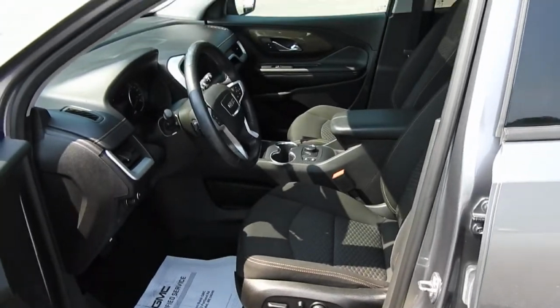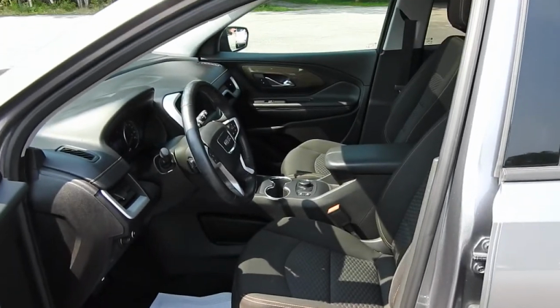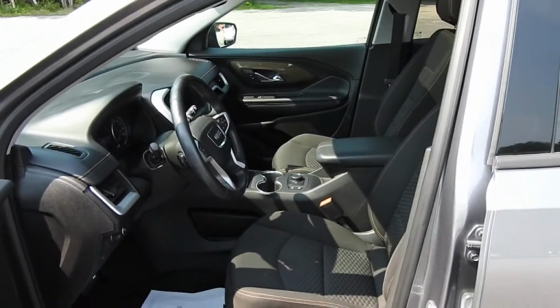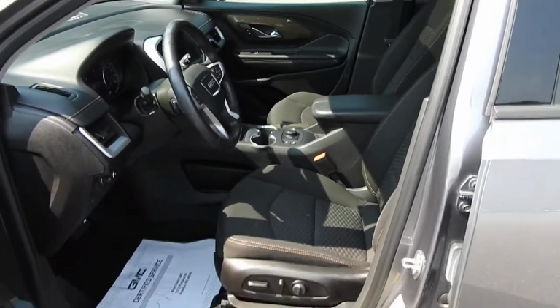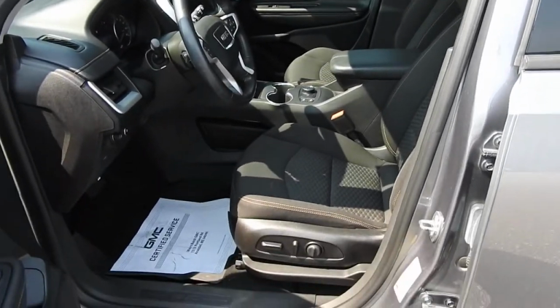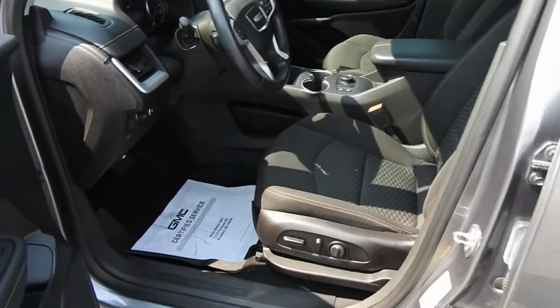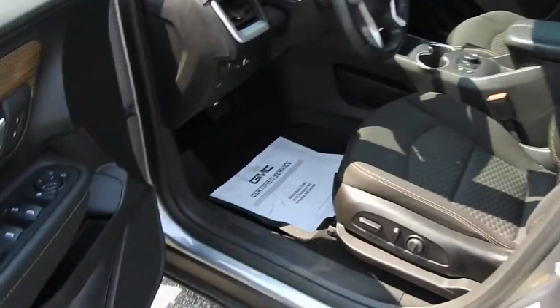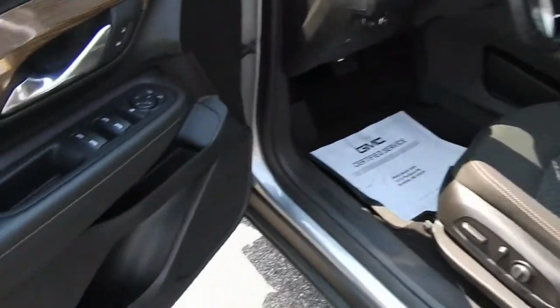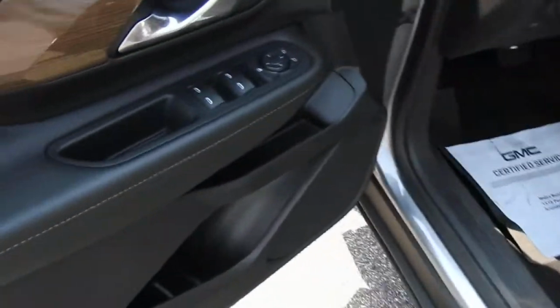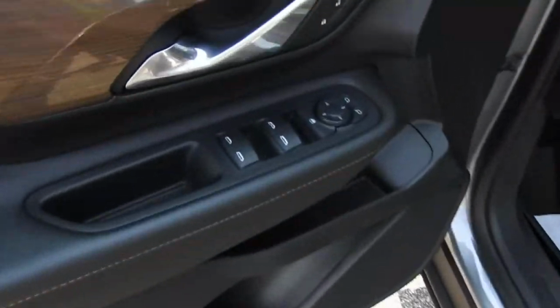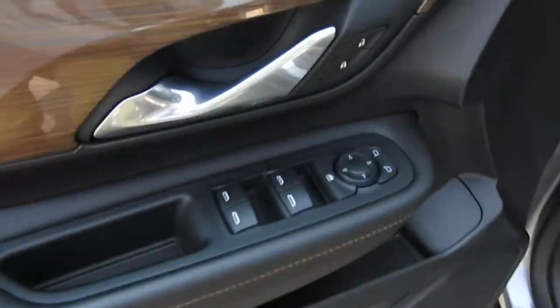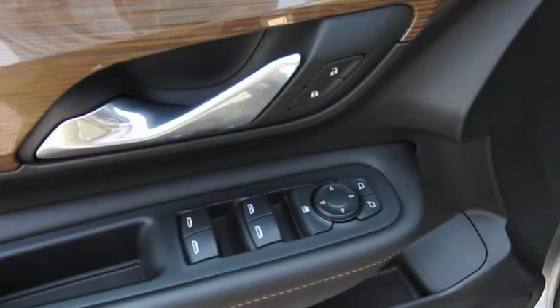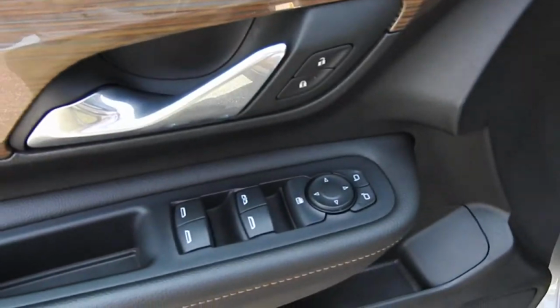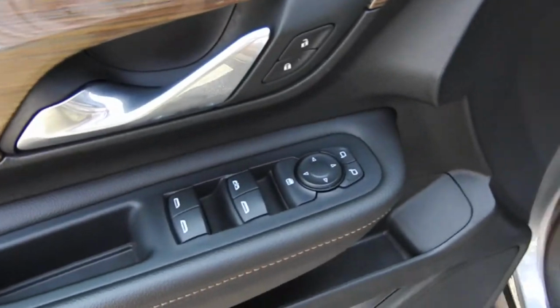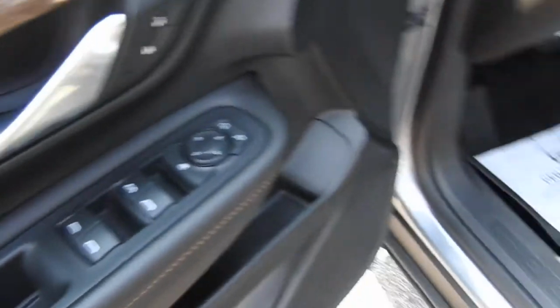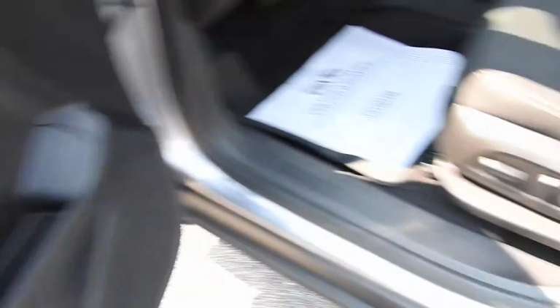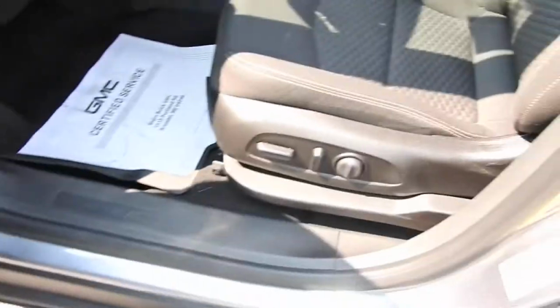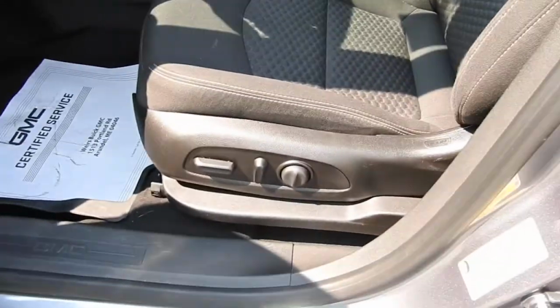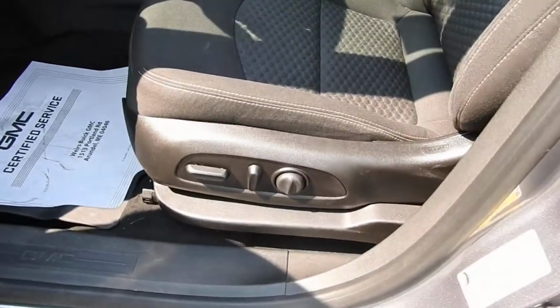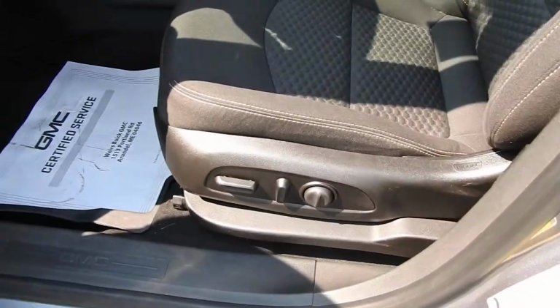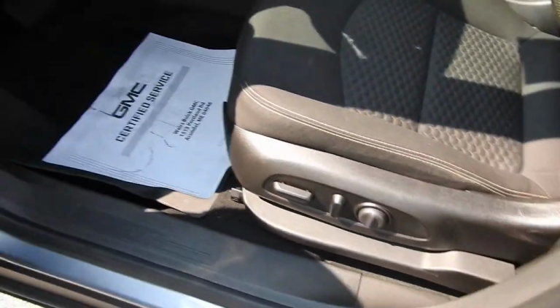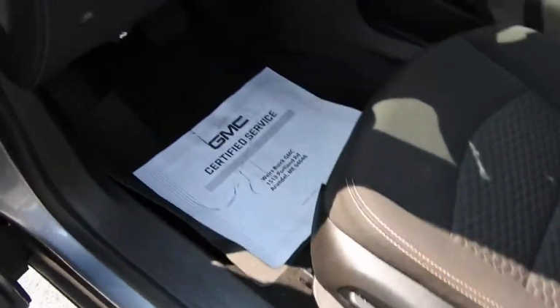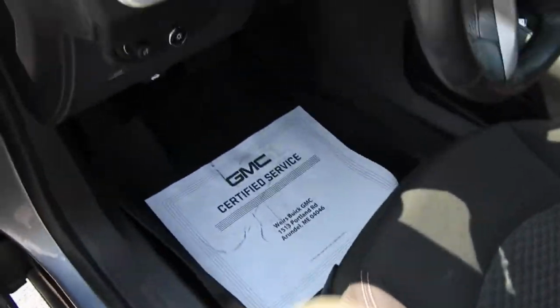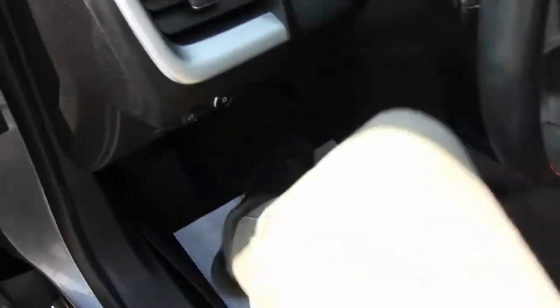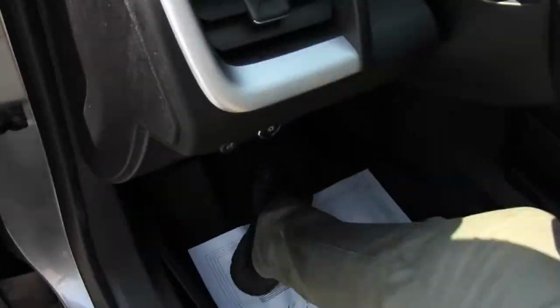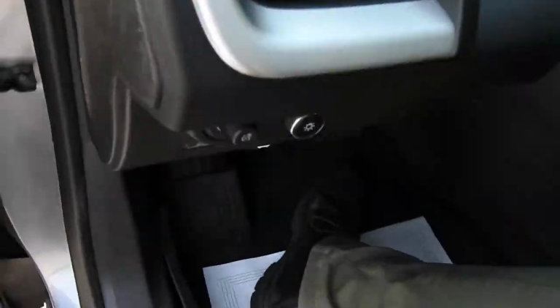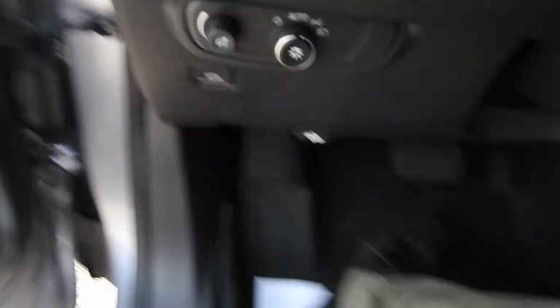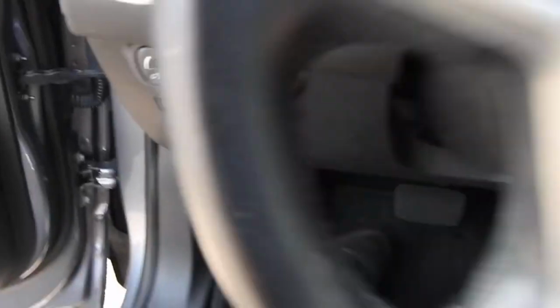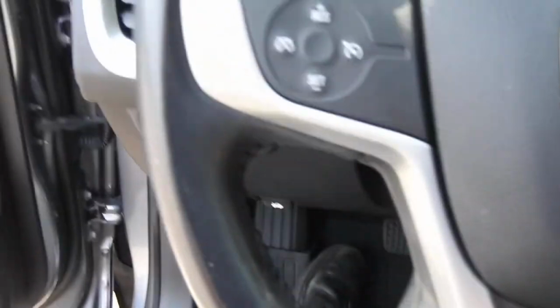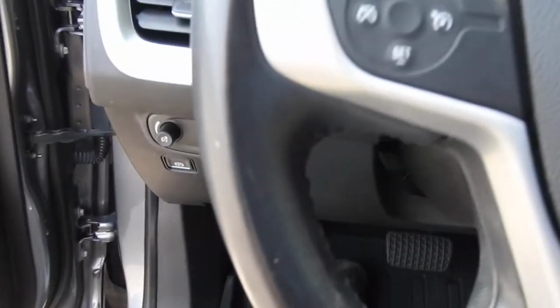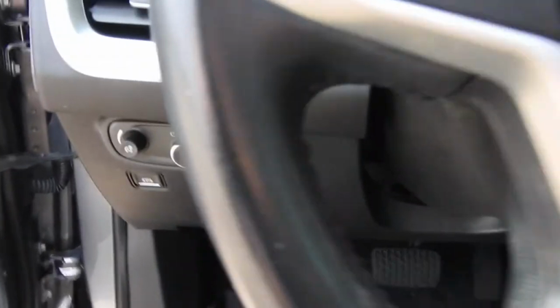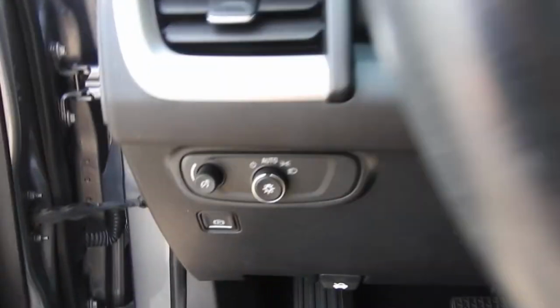You have your black cloth interior here. With the driver door open you get your power windows, mirrors, and locks. You have your power driver seat controls right down below there. Go ahead and step on inside here.